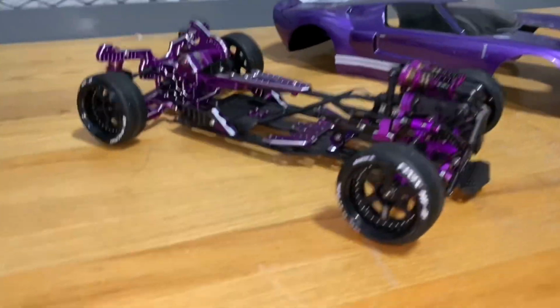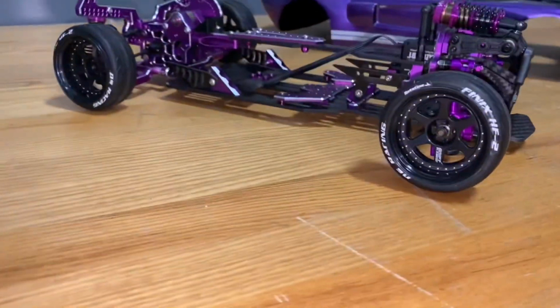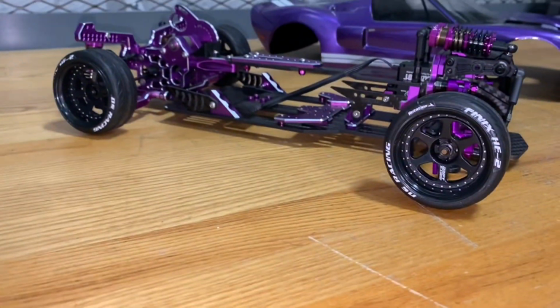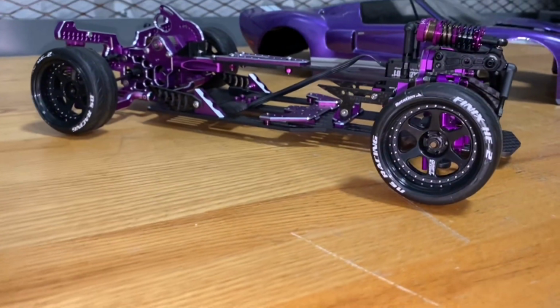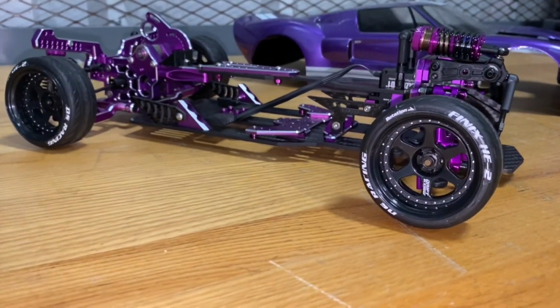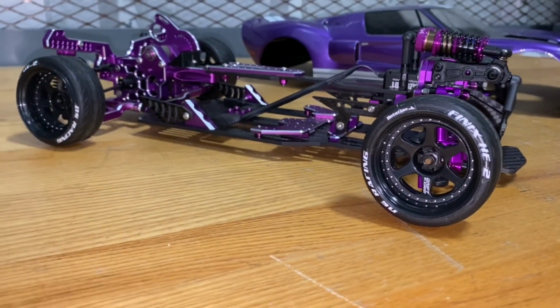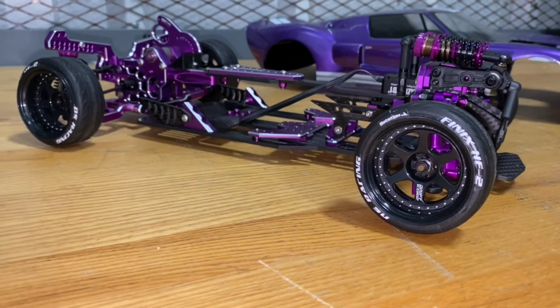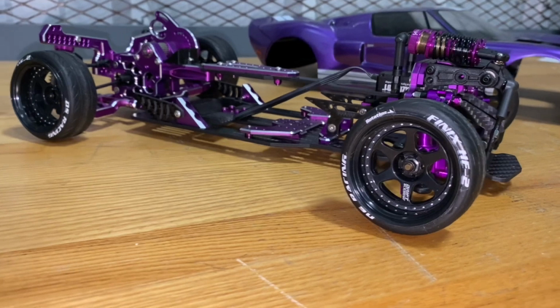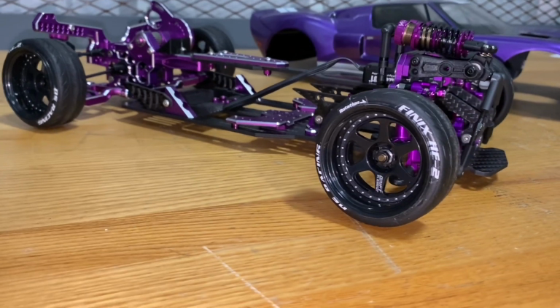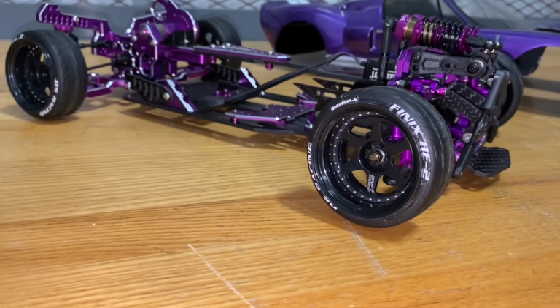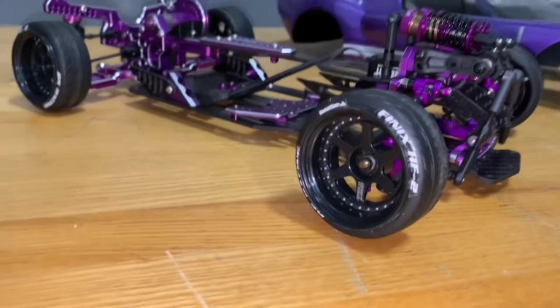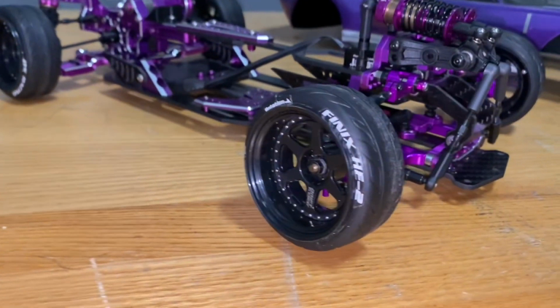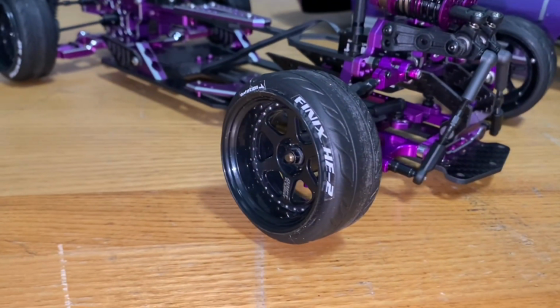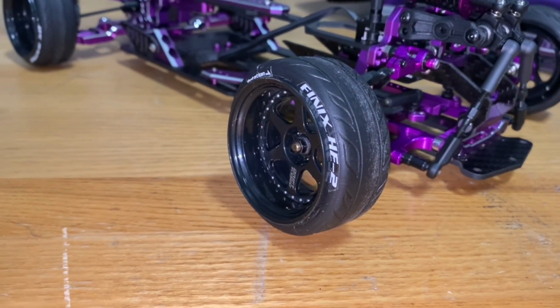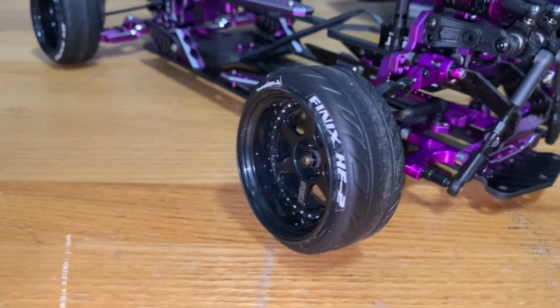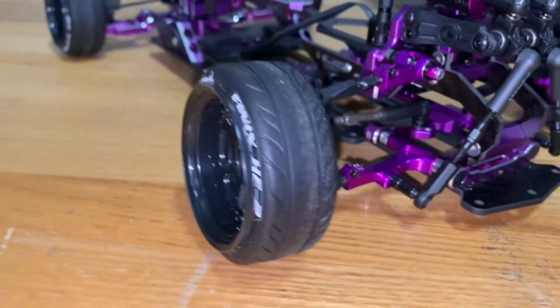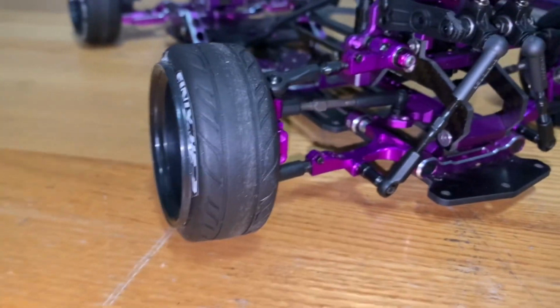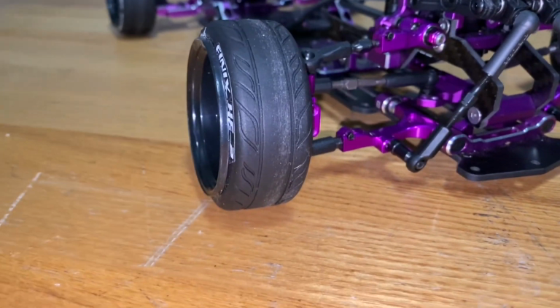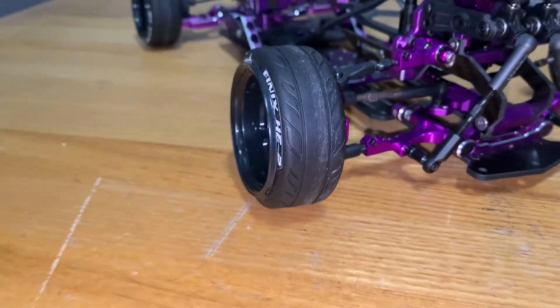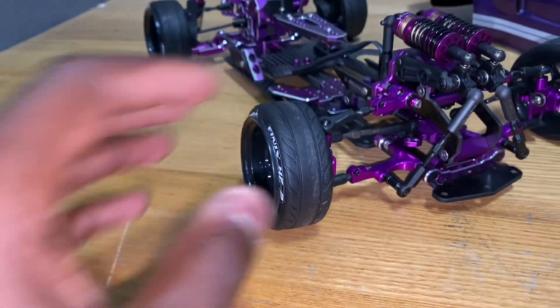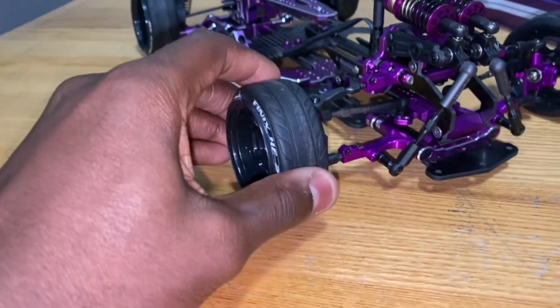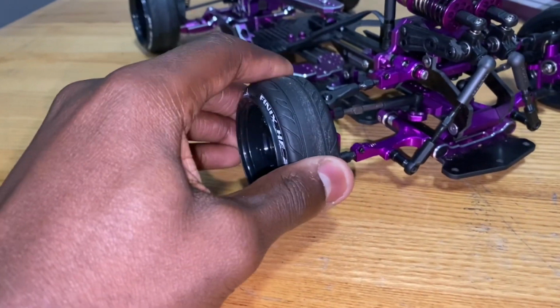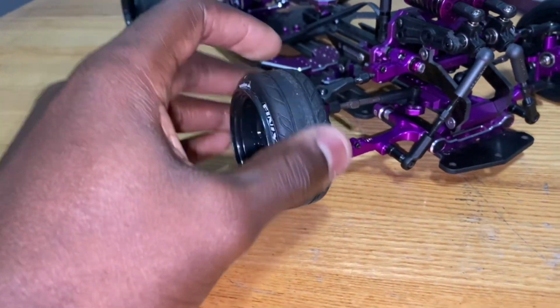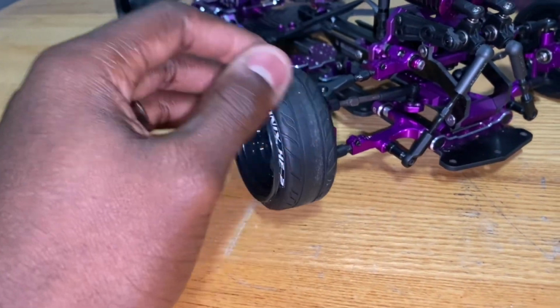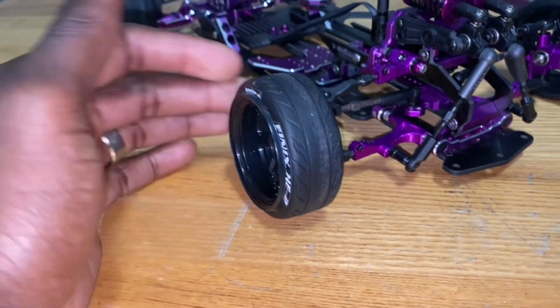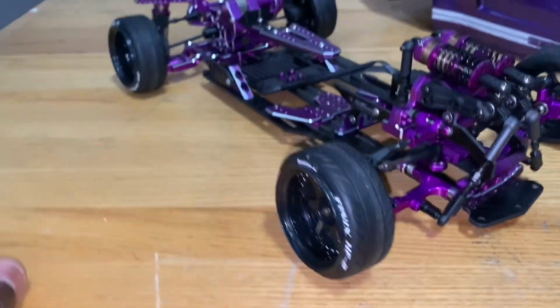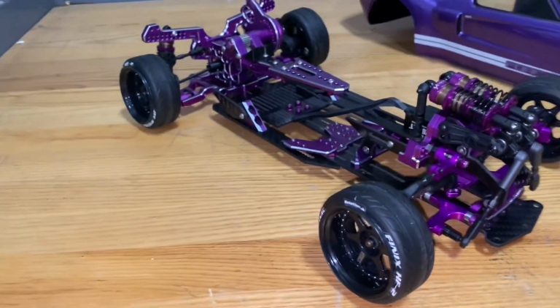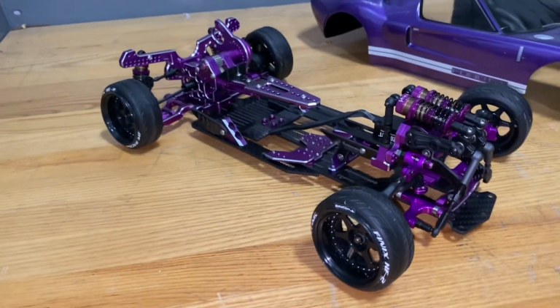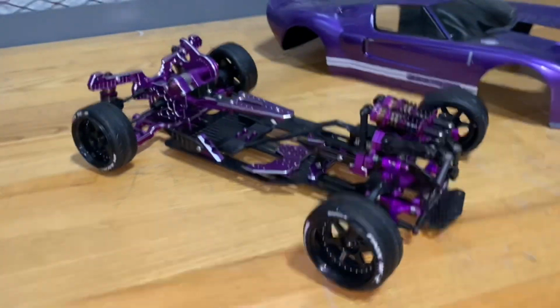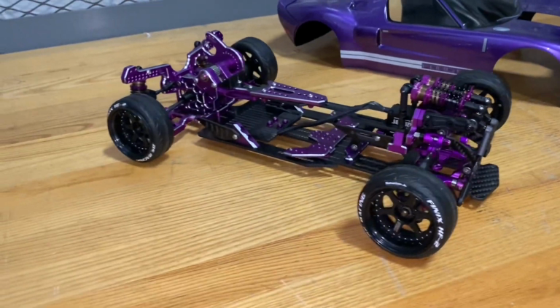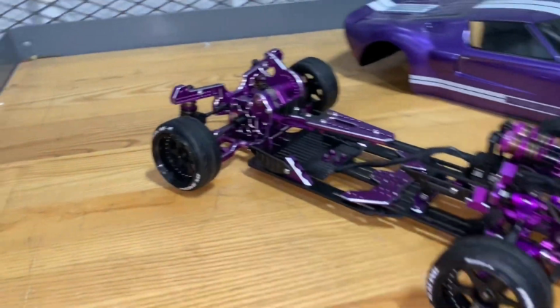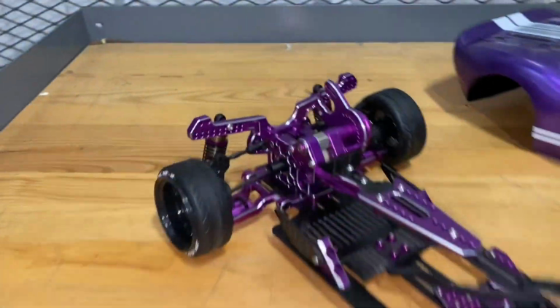It's on my display wheels — my DS Racing wheels with the rubber-like tires. They're hard plastic but they're very grippy, so they don't ever get driven on.